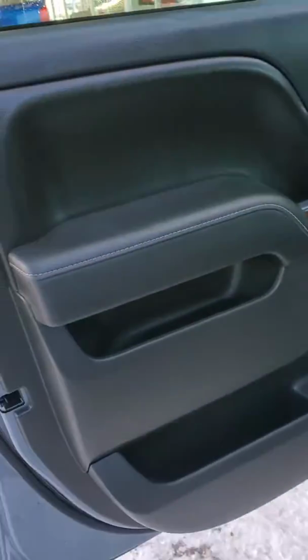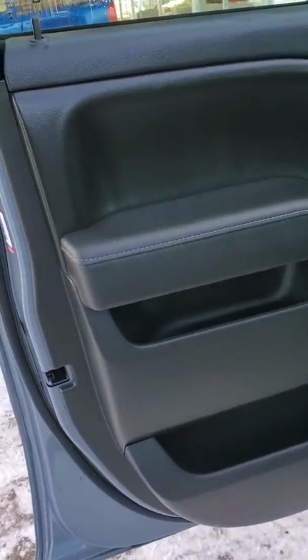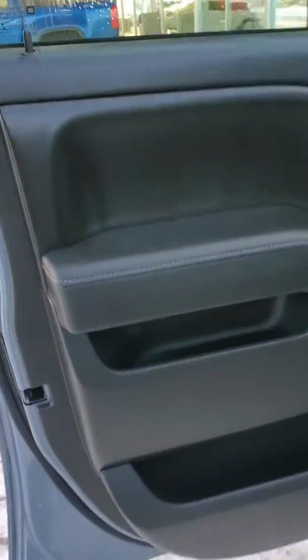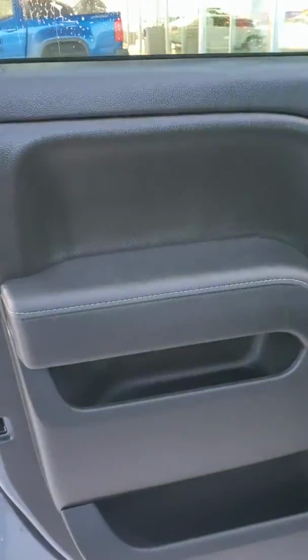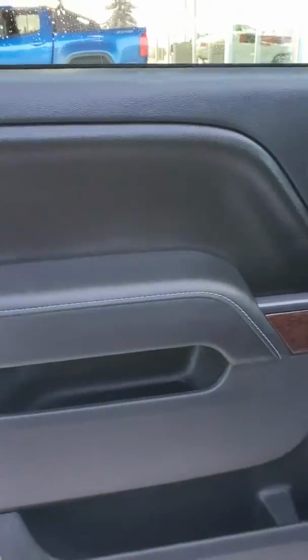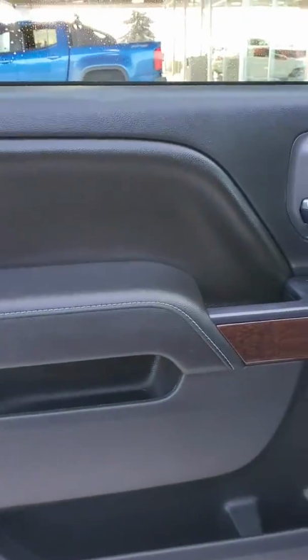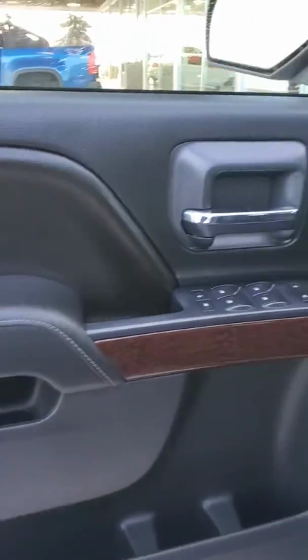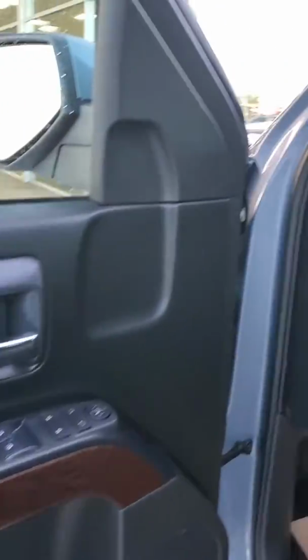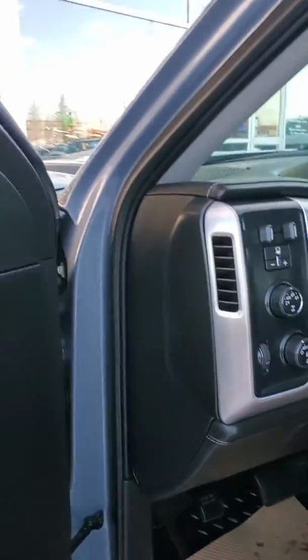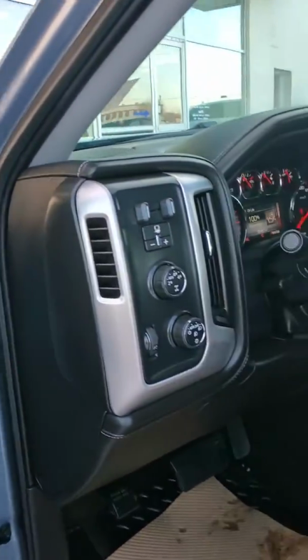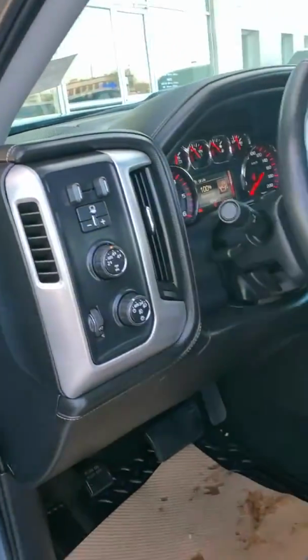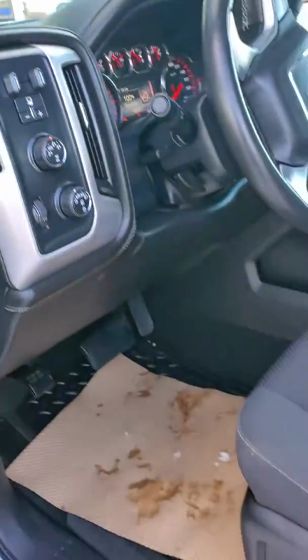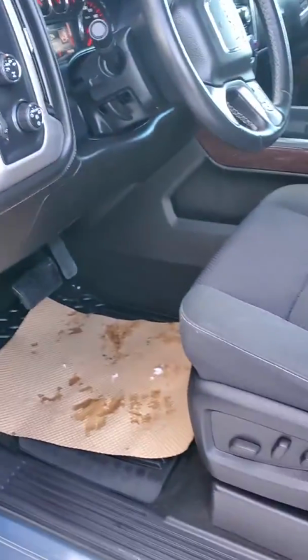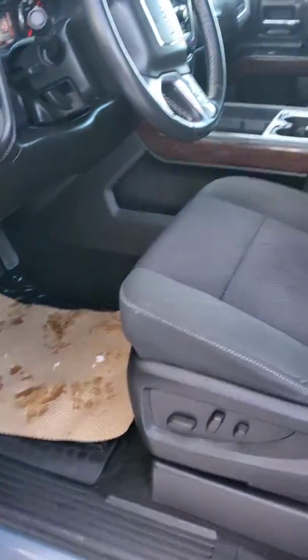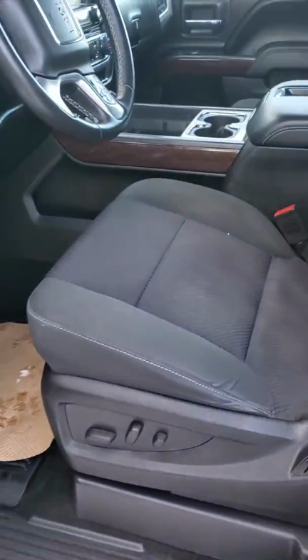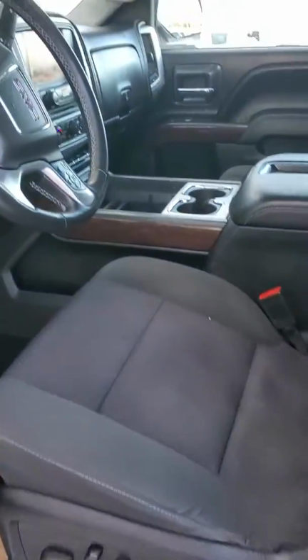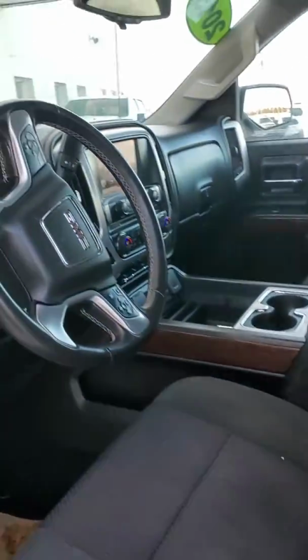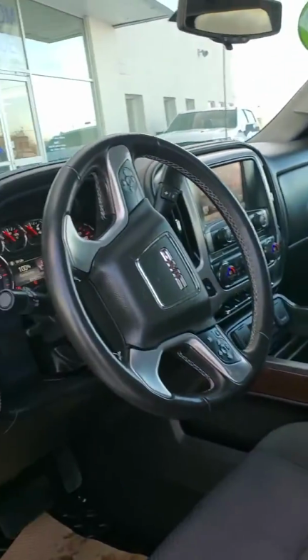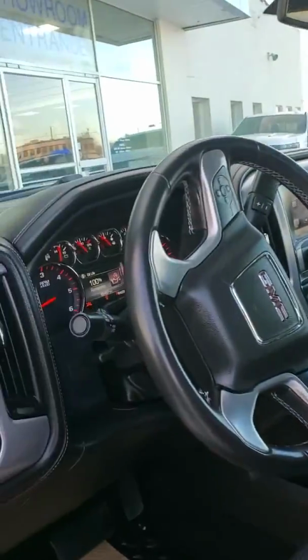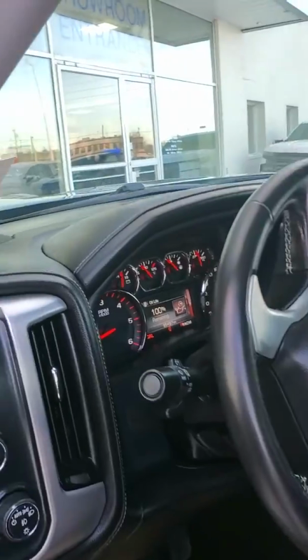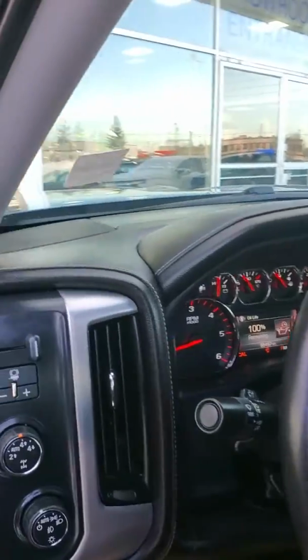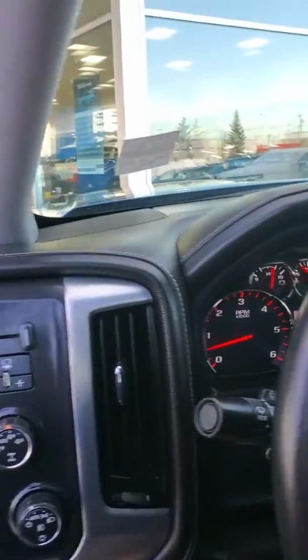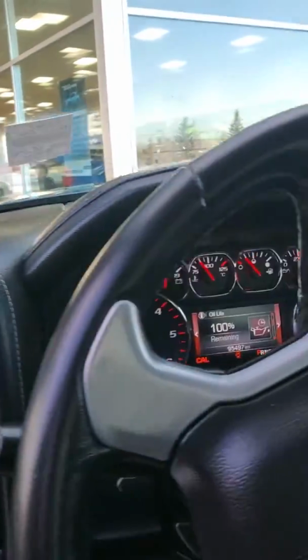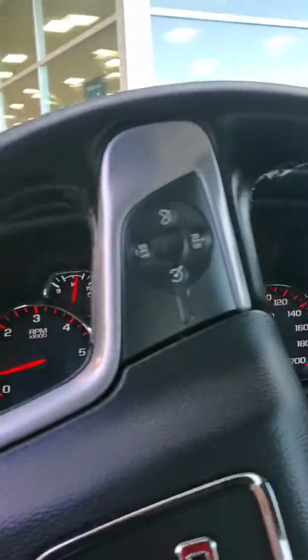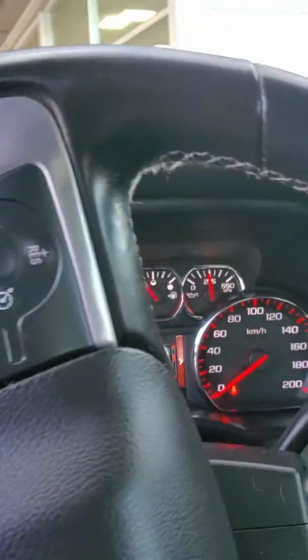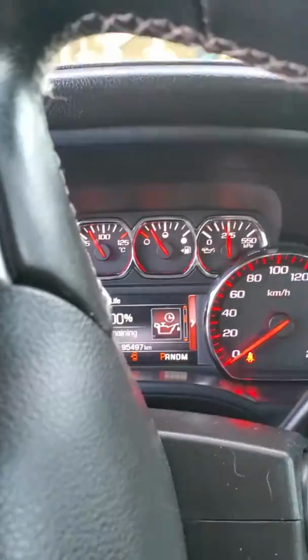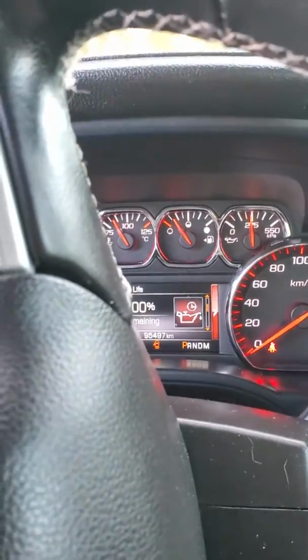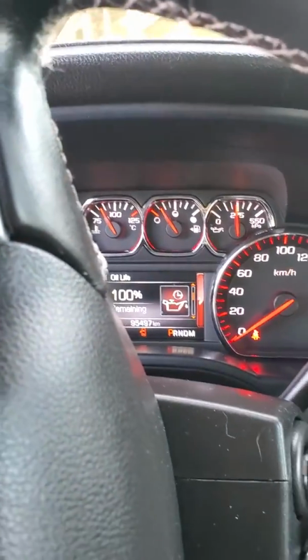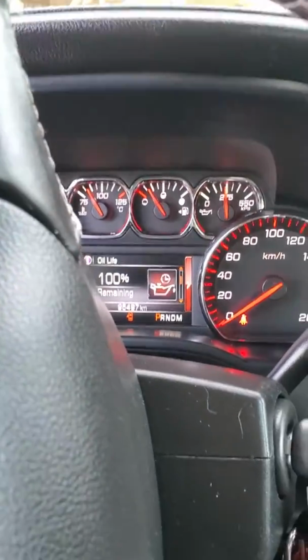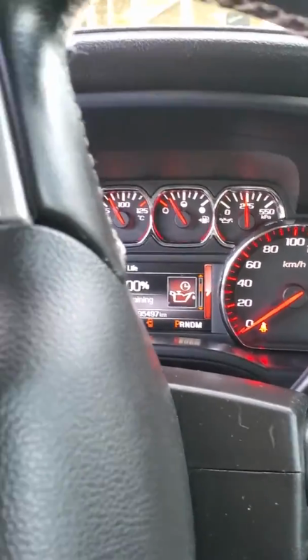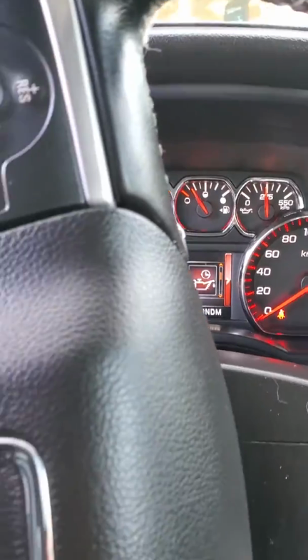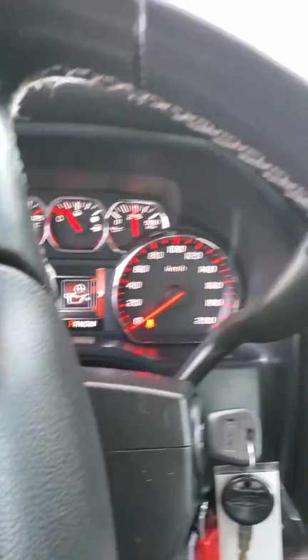Taking a look on the inside, you have your power windows, power locks, and power seats as well. There's also a leather wrapped steering wheel. There is 95,497 kilometers on it.